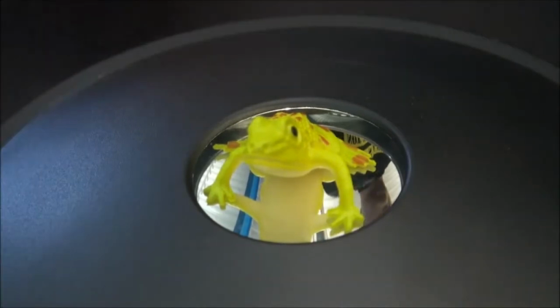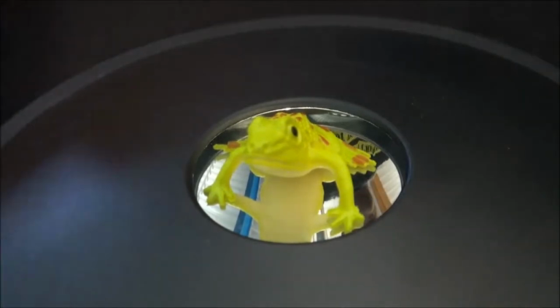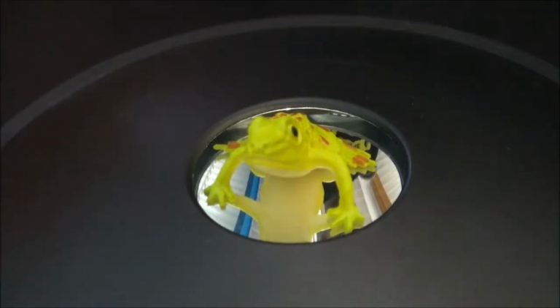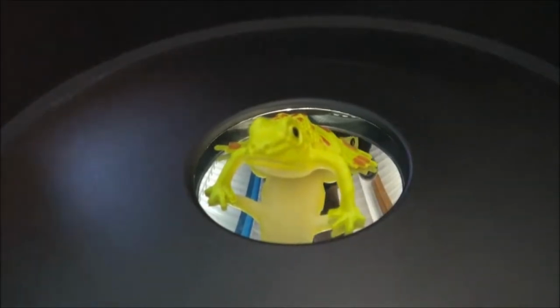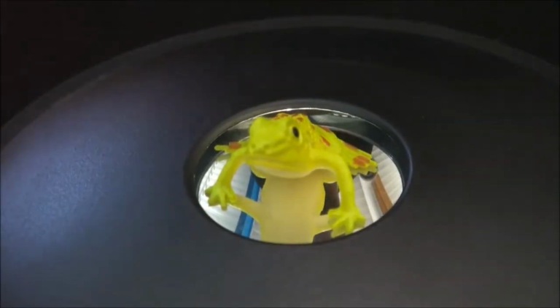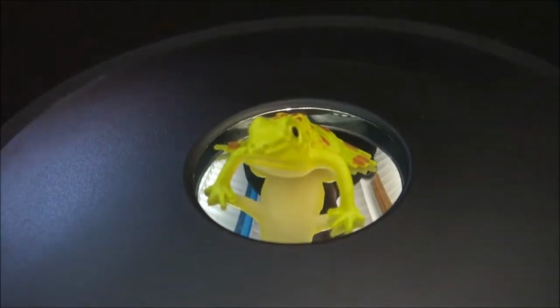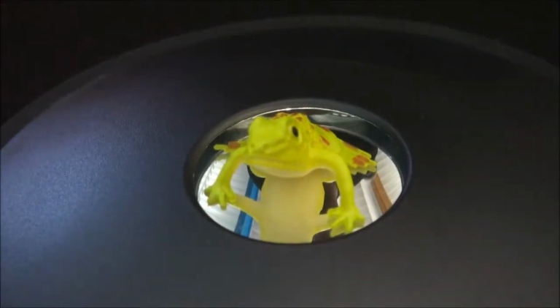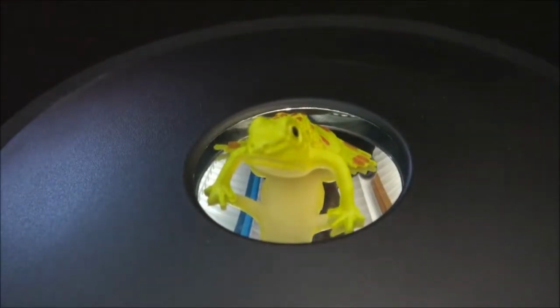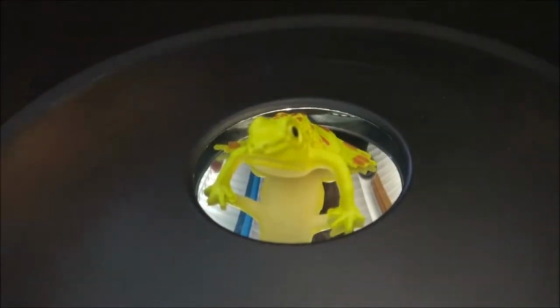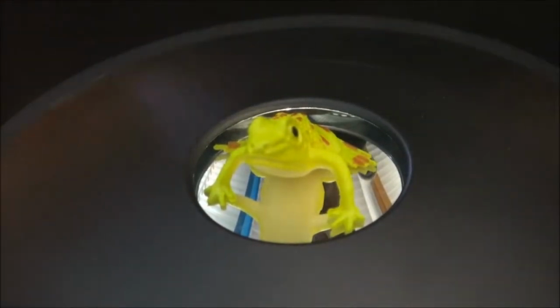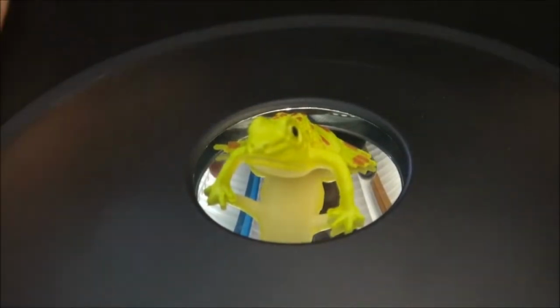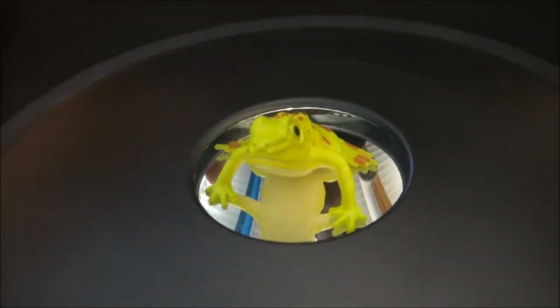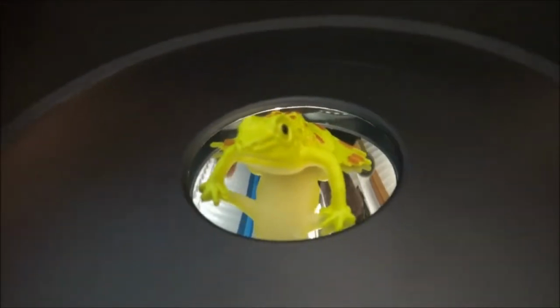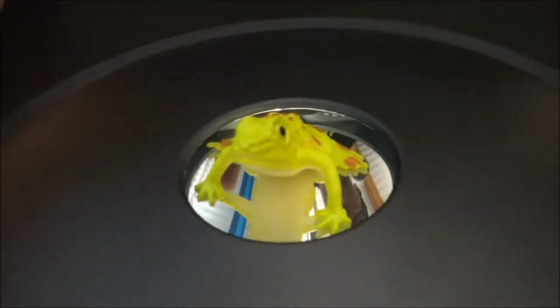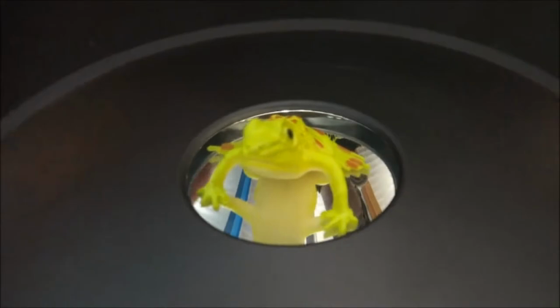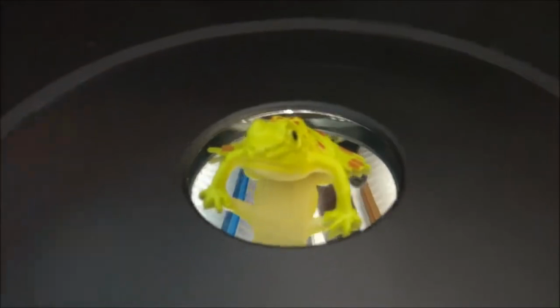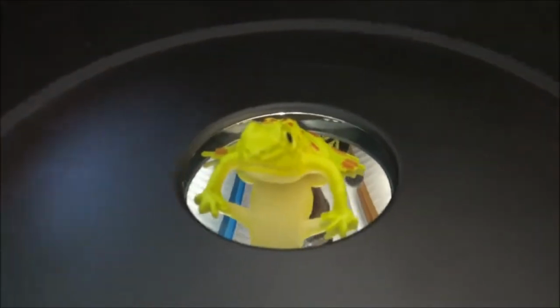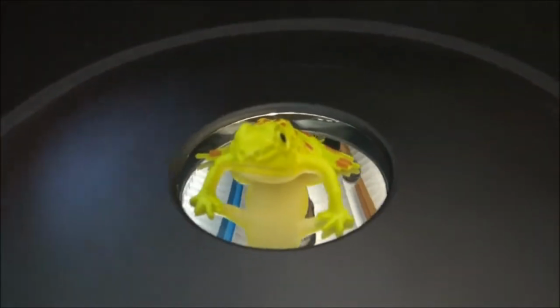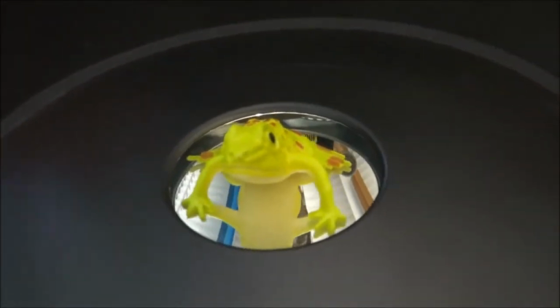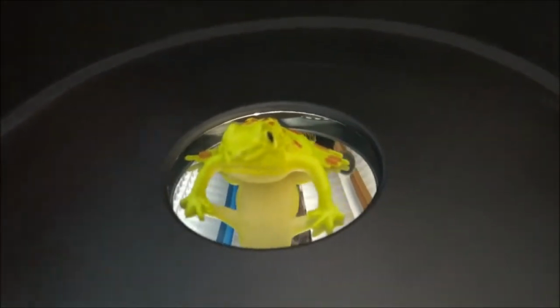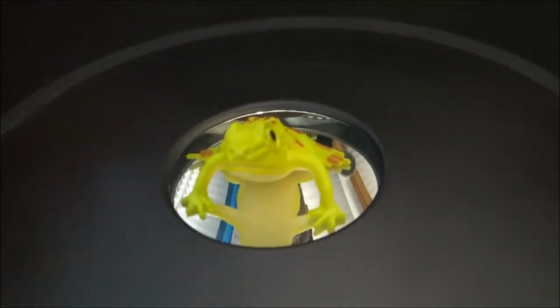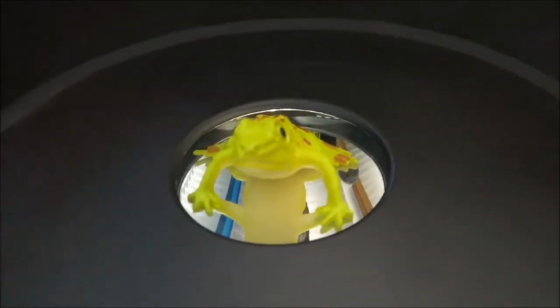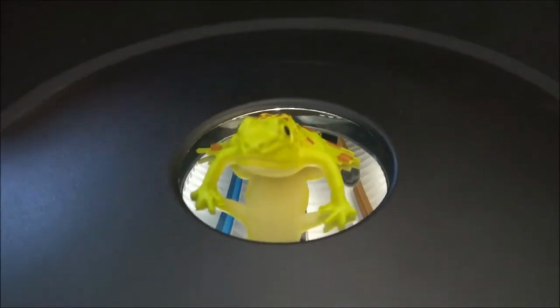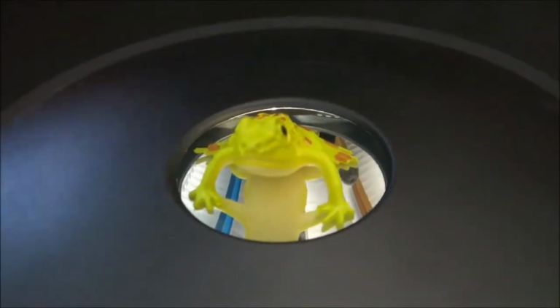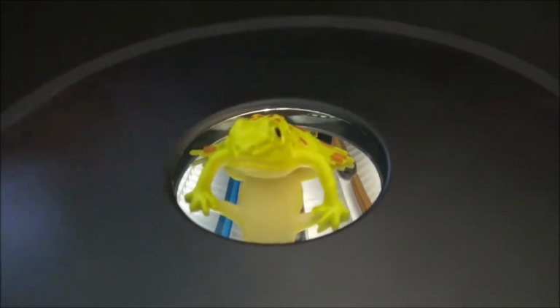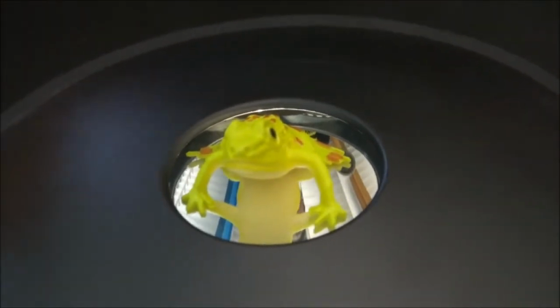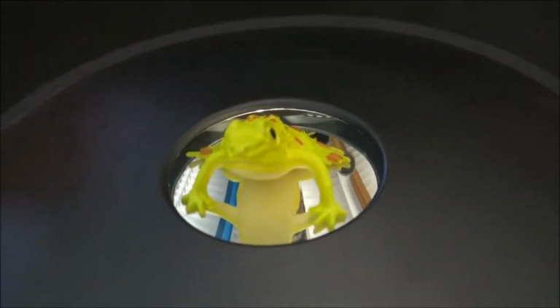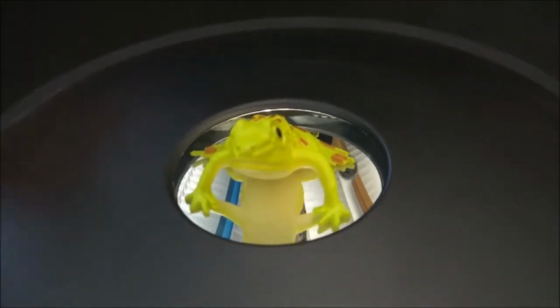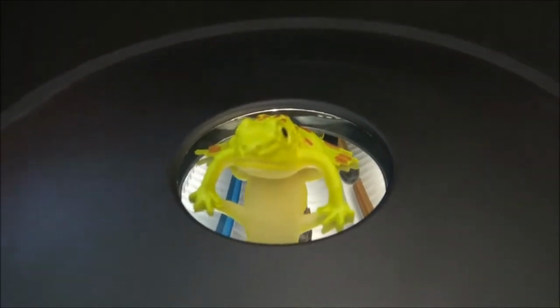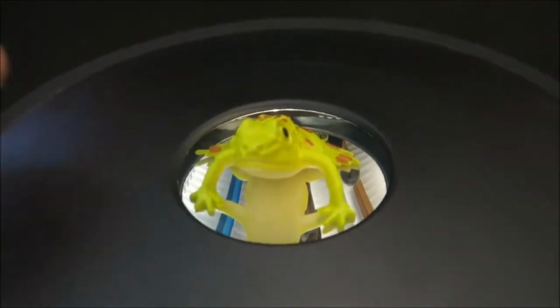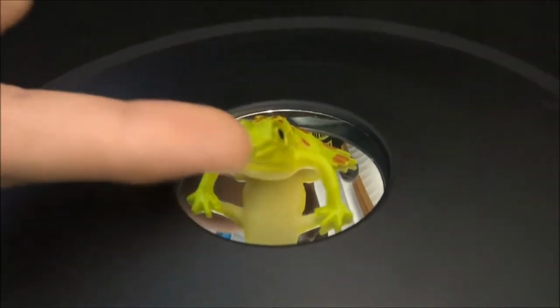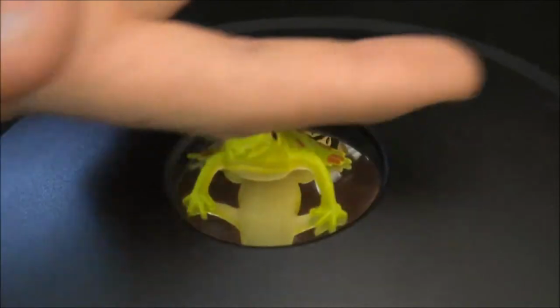Now, you believe that you would be able to touch it because it looks absolutely real. But when you try to, your fingers will pass right through.